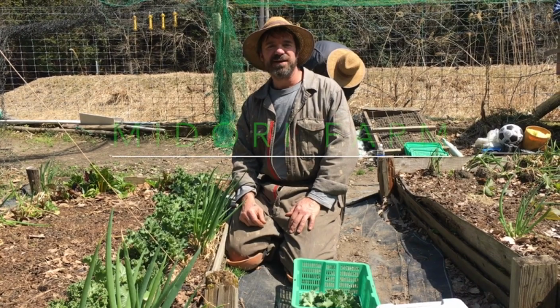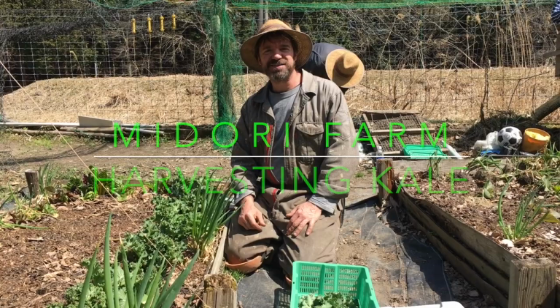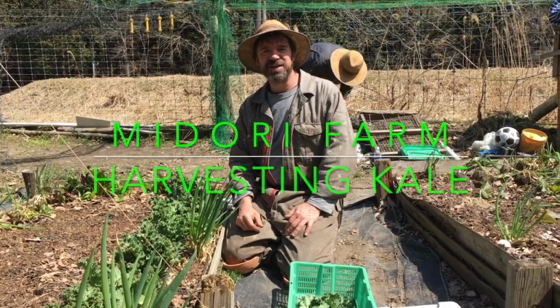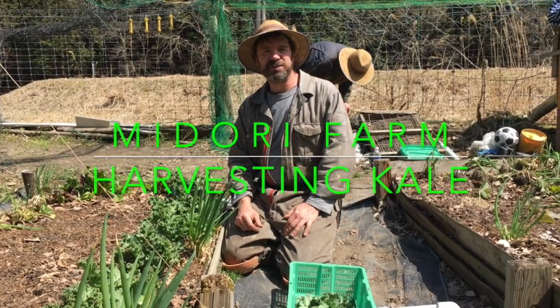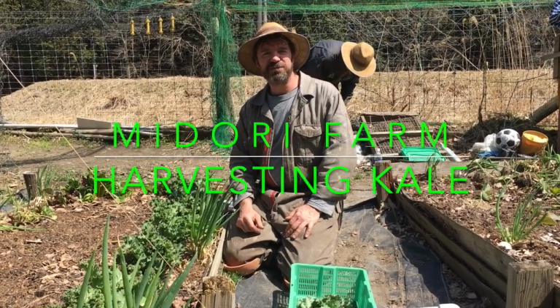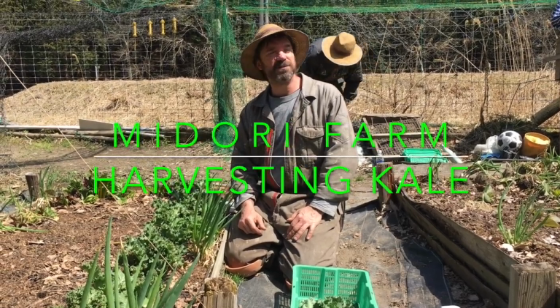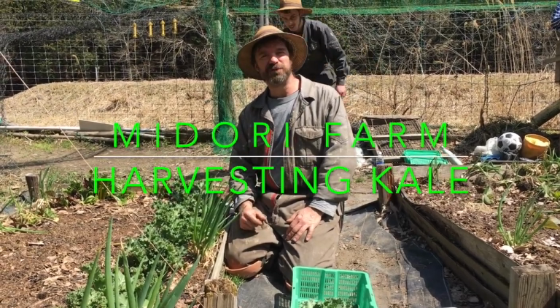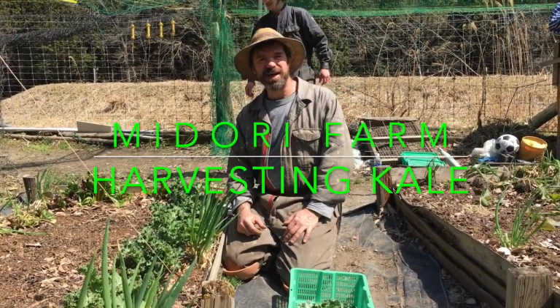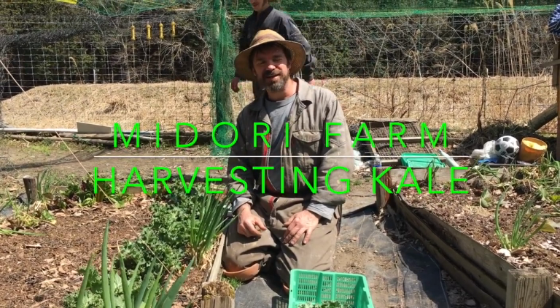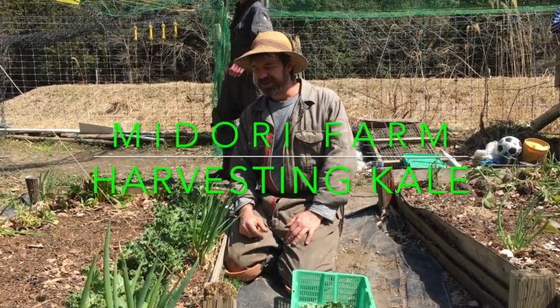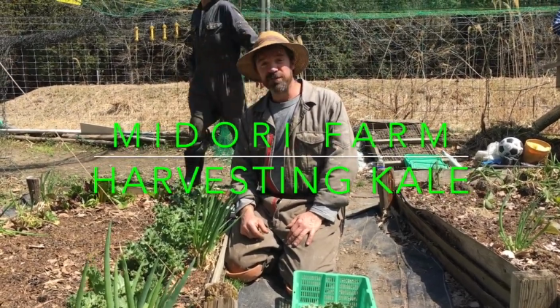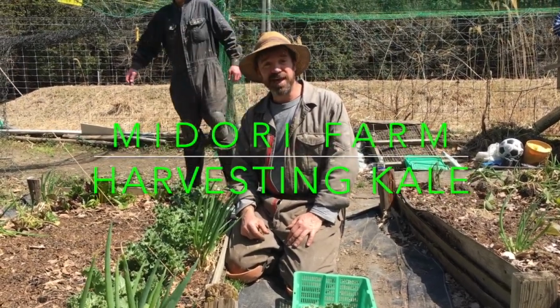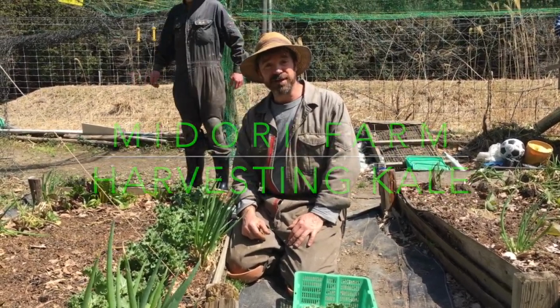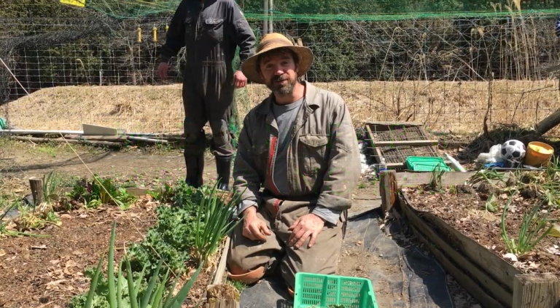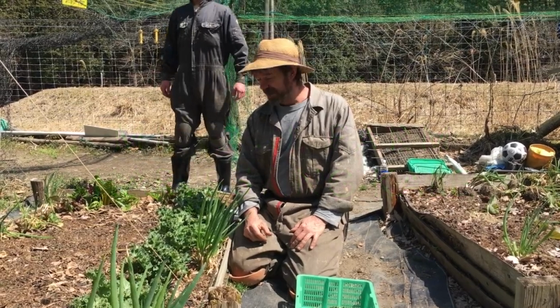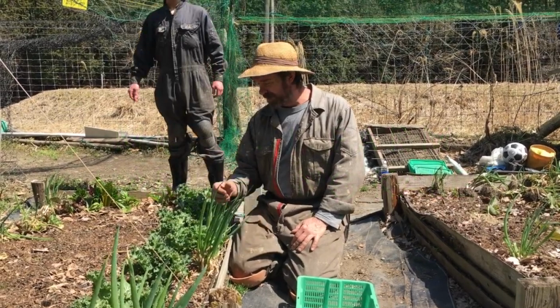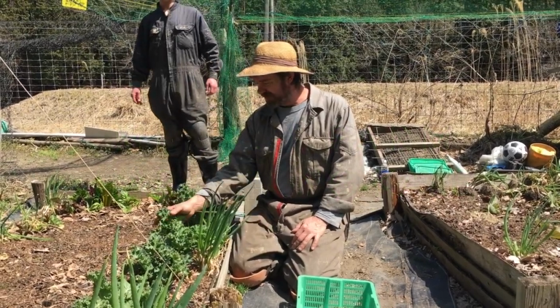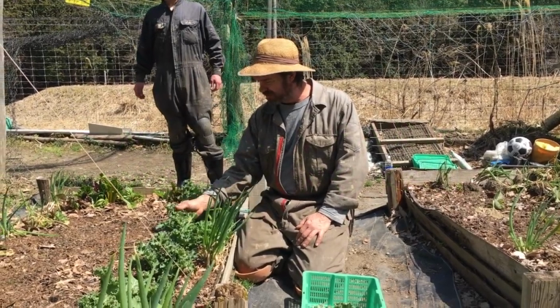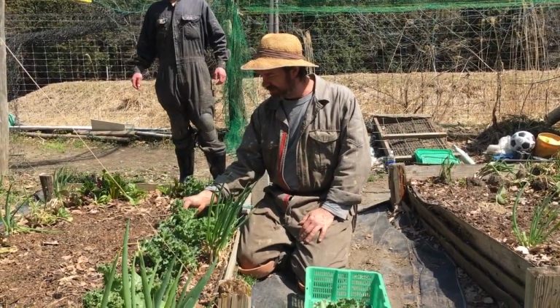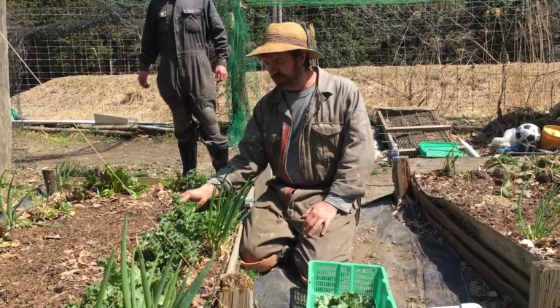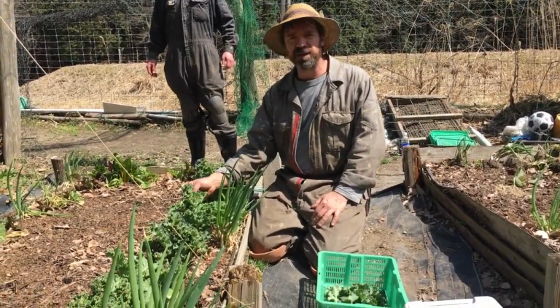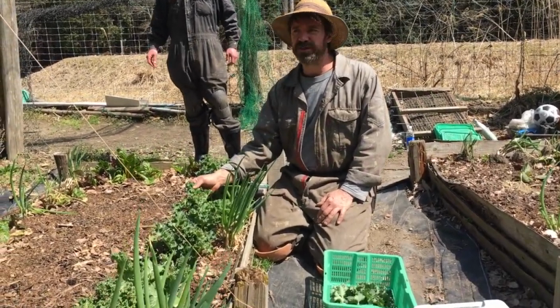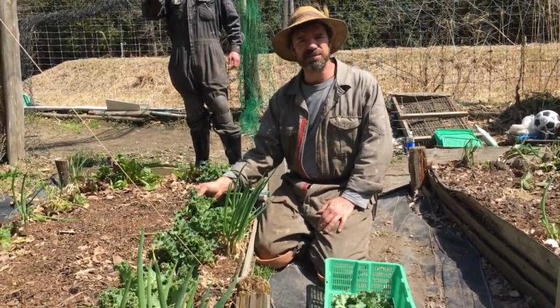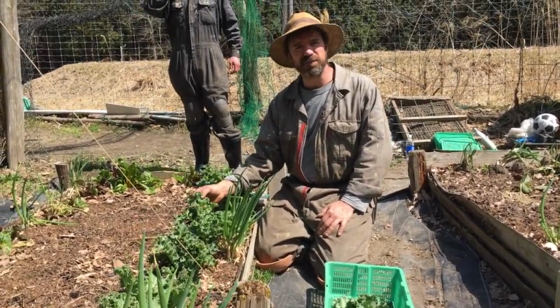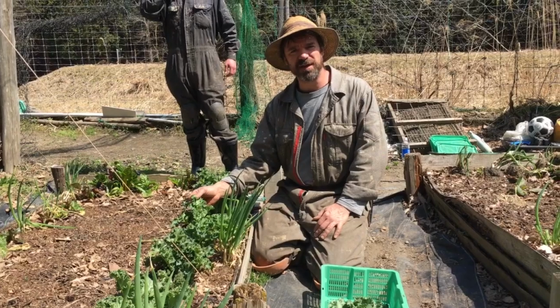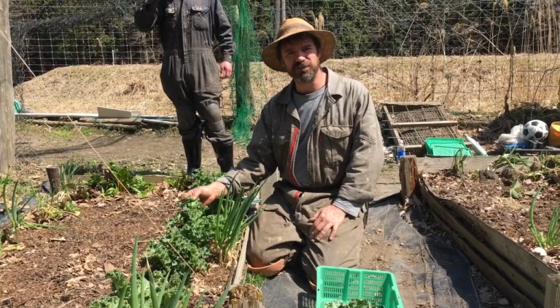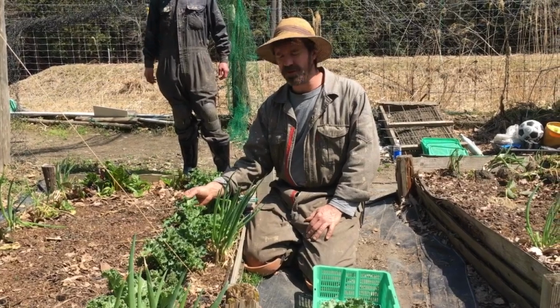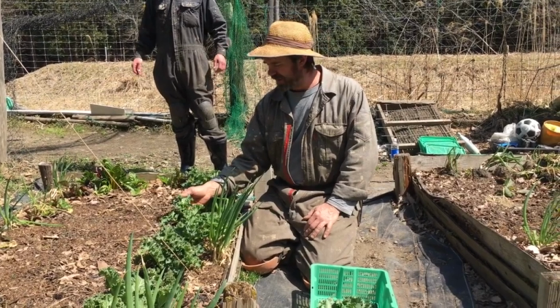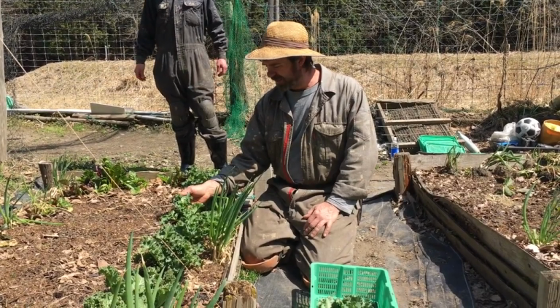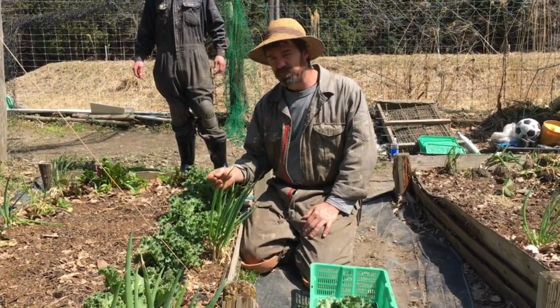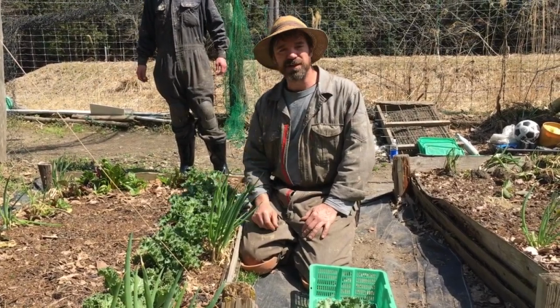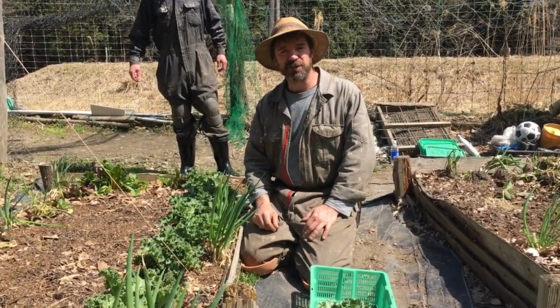Hi, this is Chuck out here at Midori Farm. It's a beautiful day and we're harvesting kale right now. This kale has been in the ground for about six months — we planted it last fall and it's still producing a lot for us.